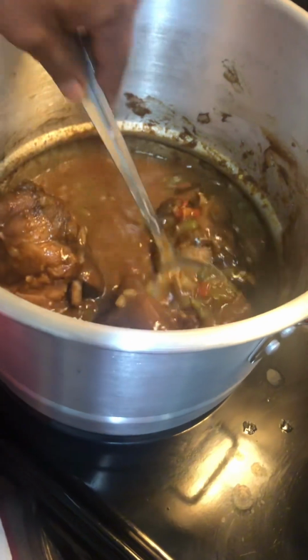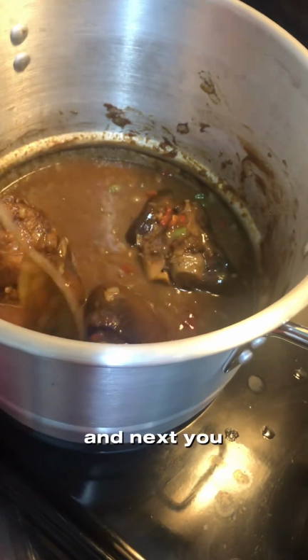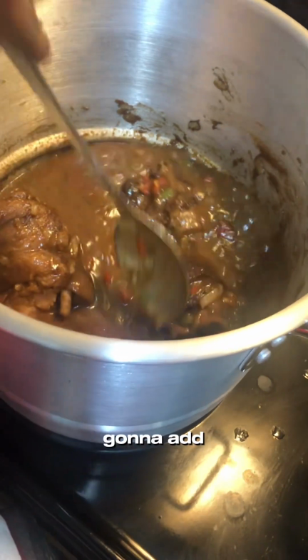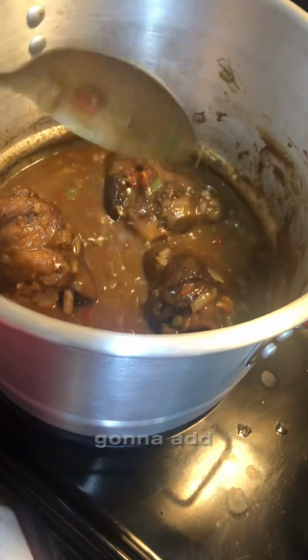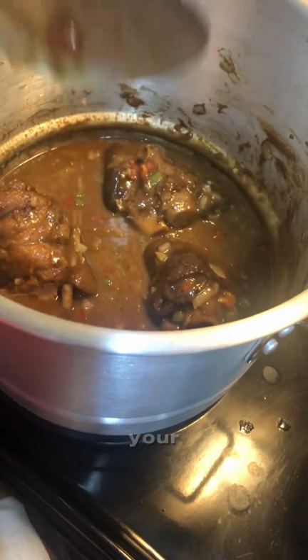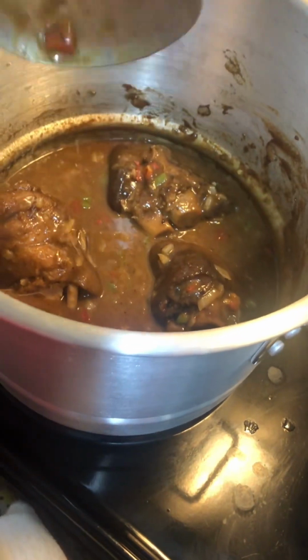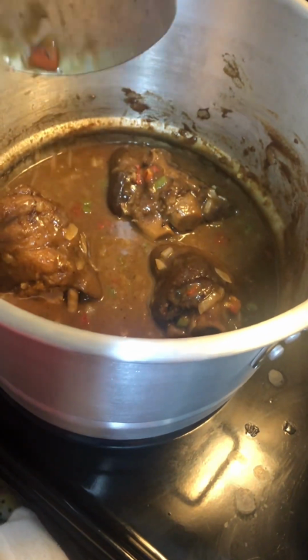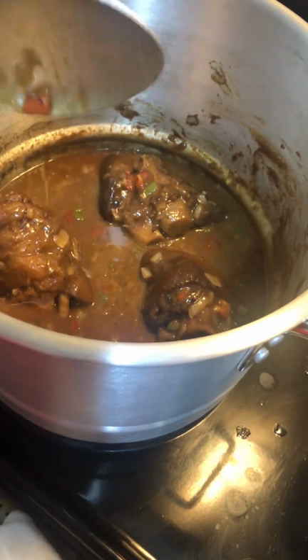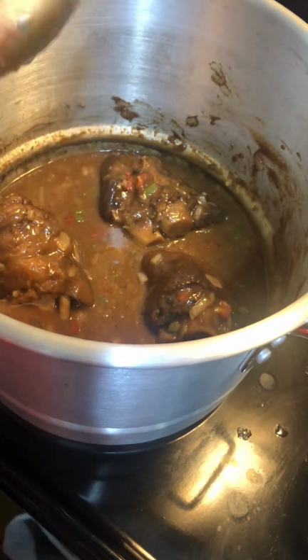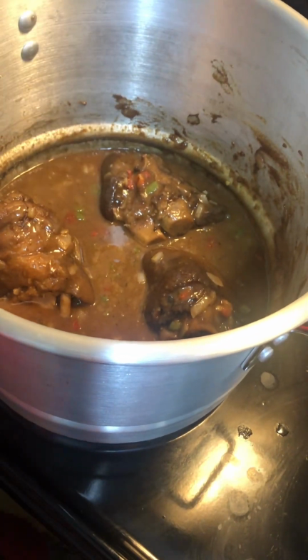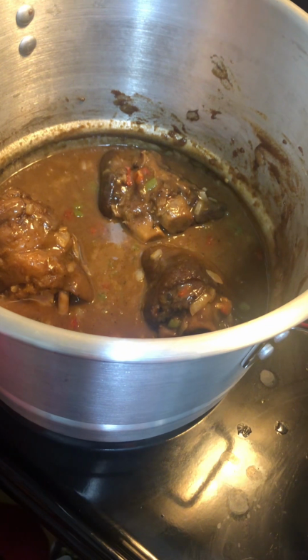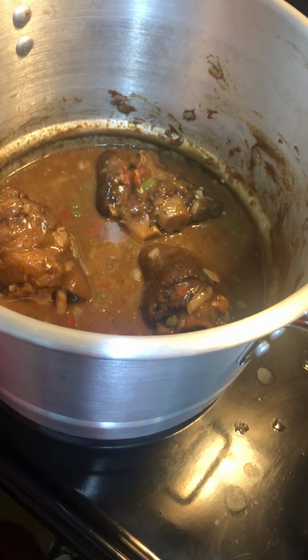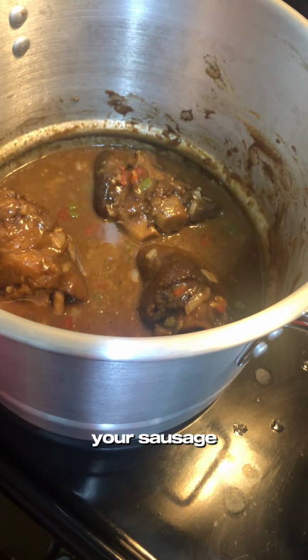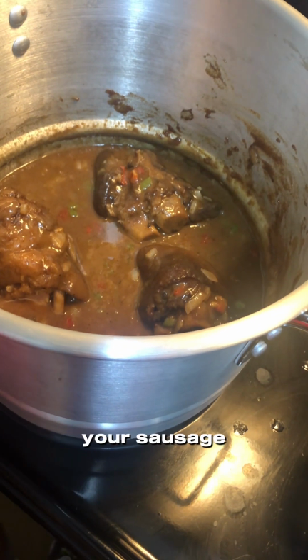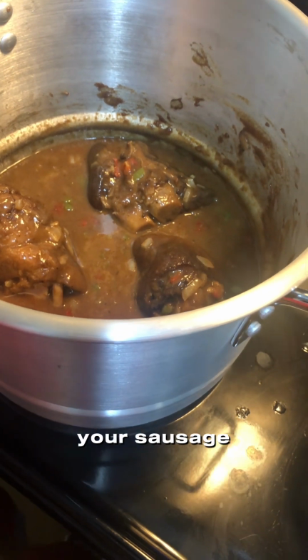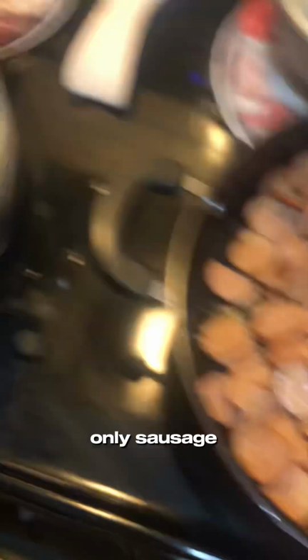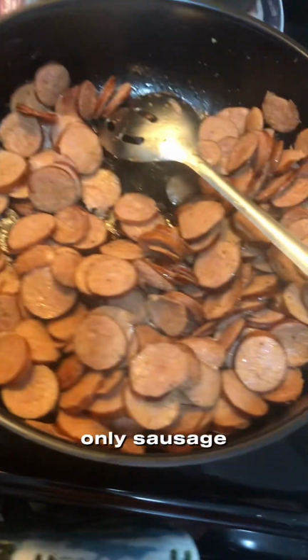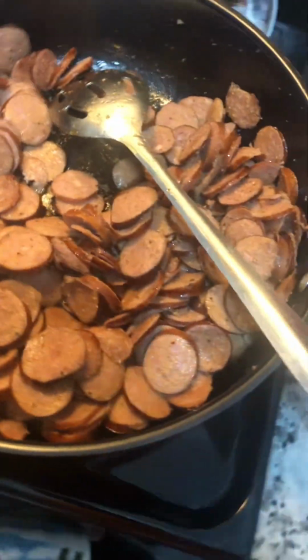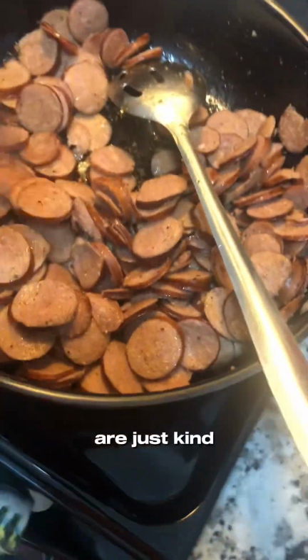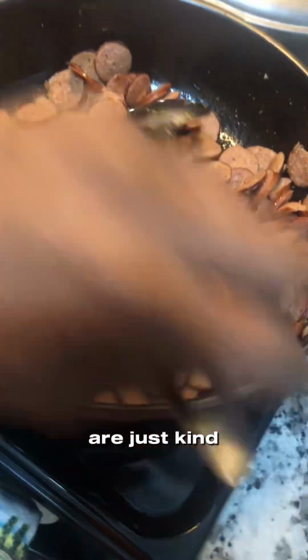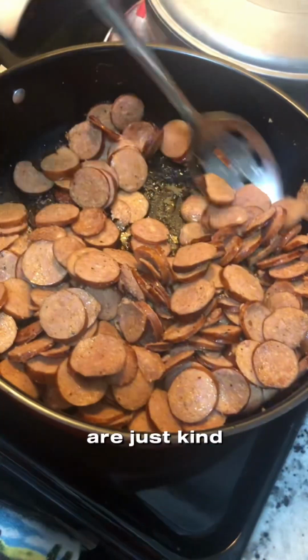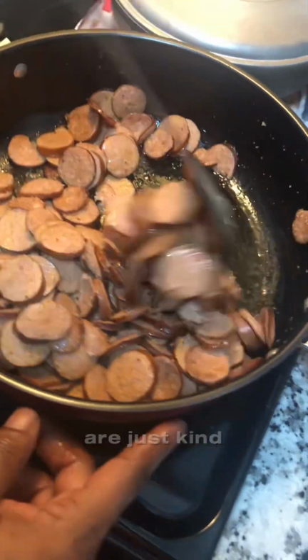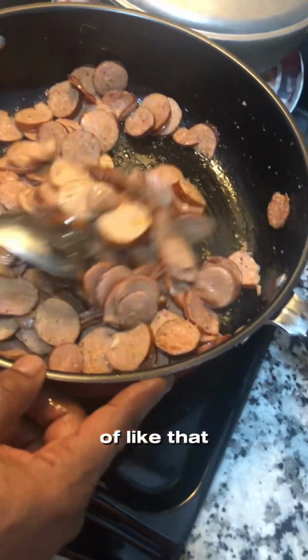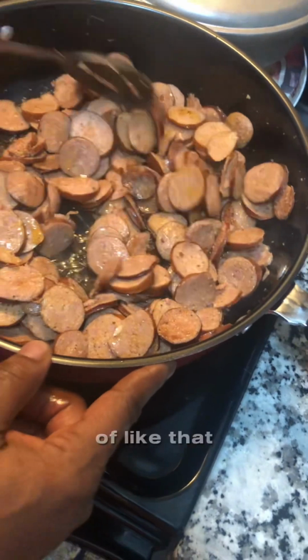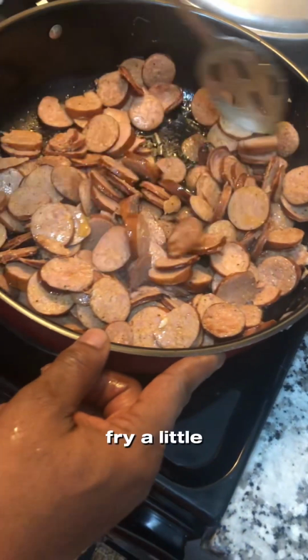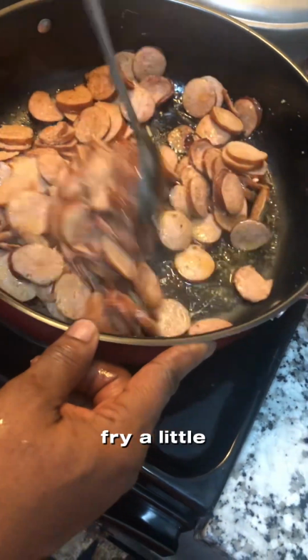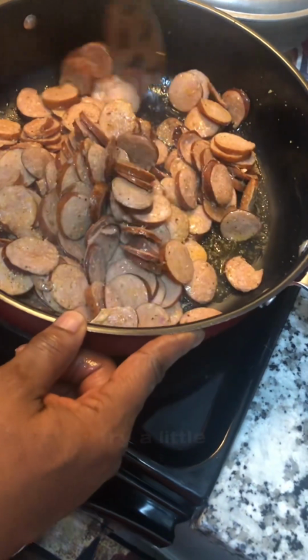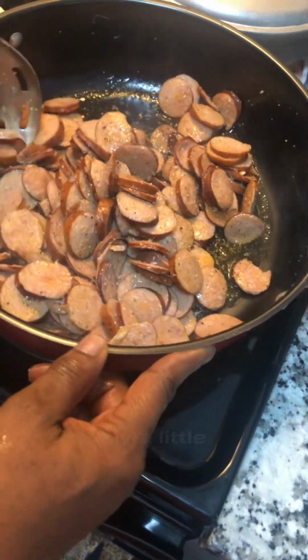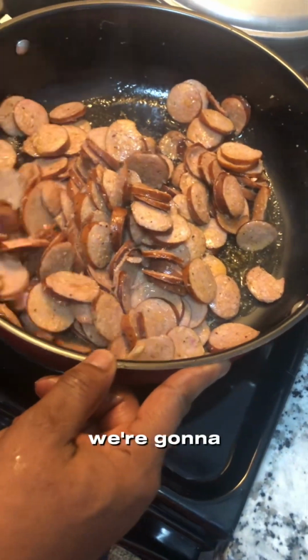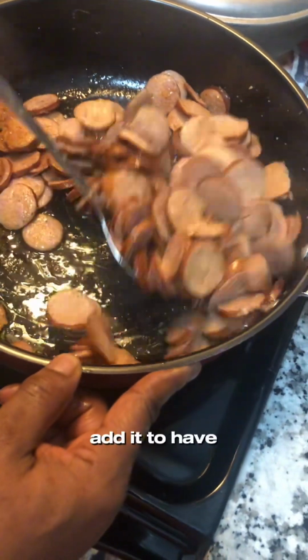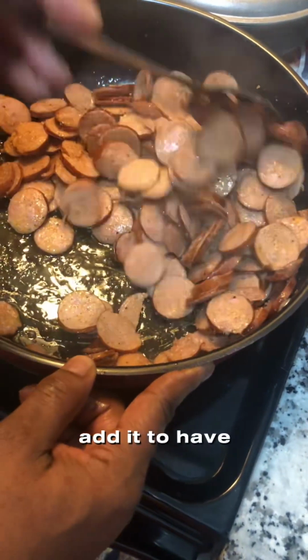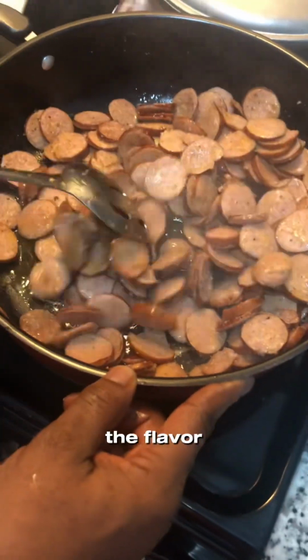Next you're gonna add your sausage — andouille sausage. Just kind of like fry it a little. We're gonna add it in to build the flavor.